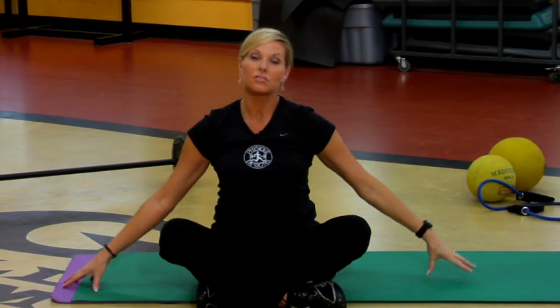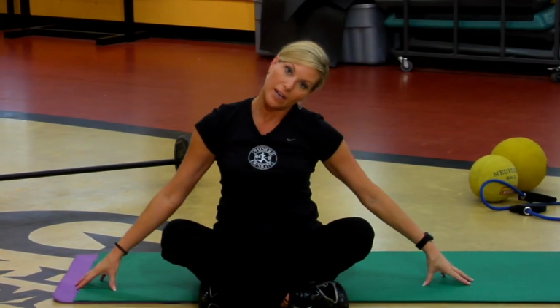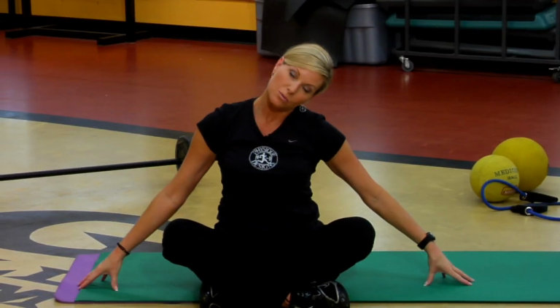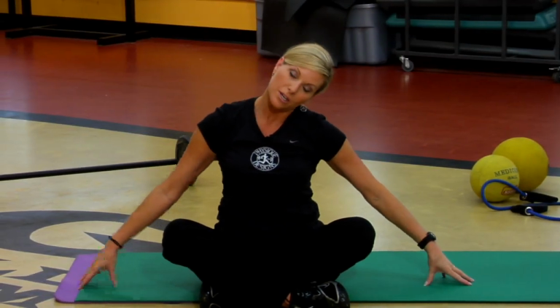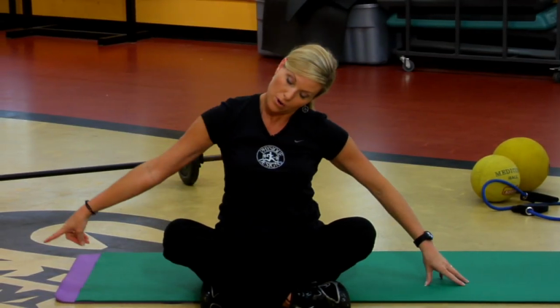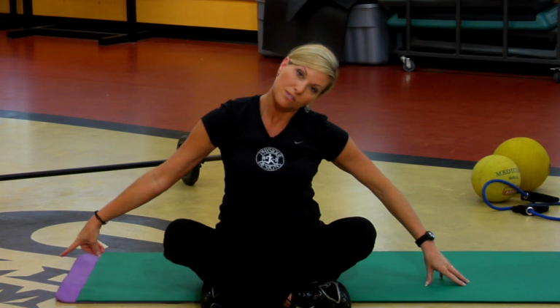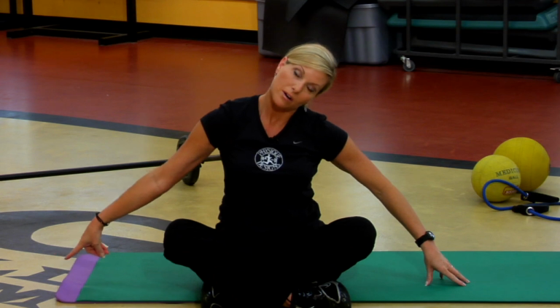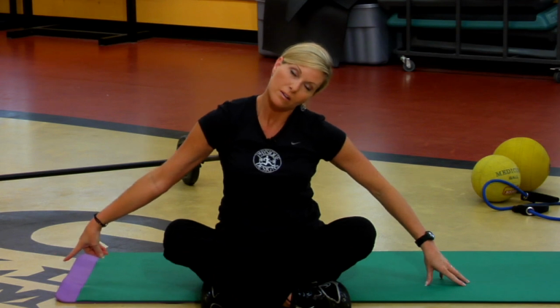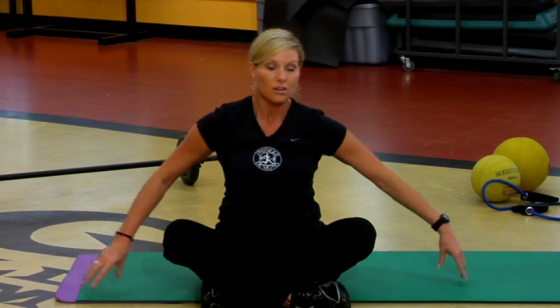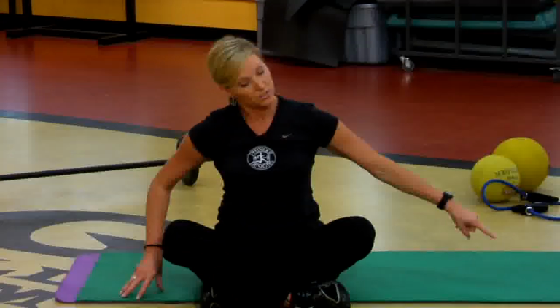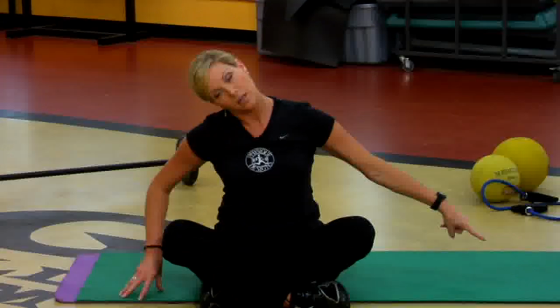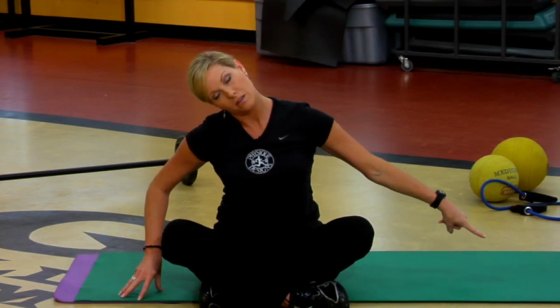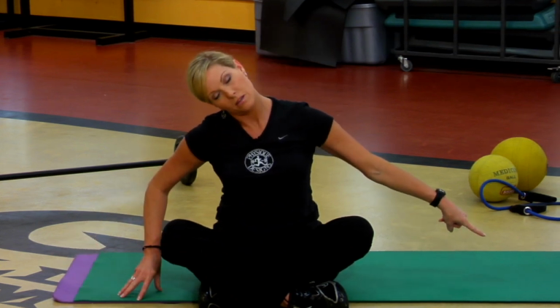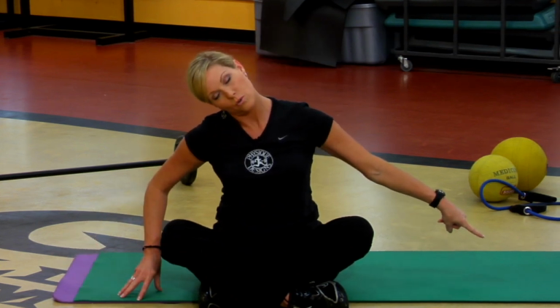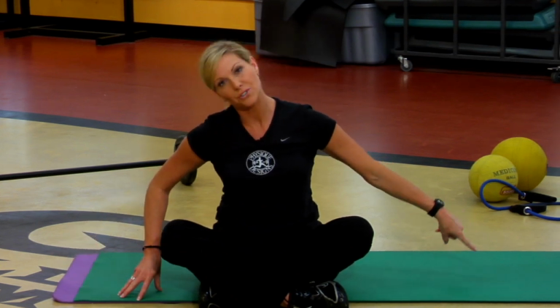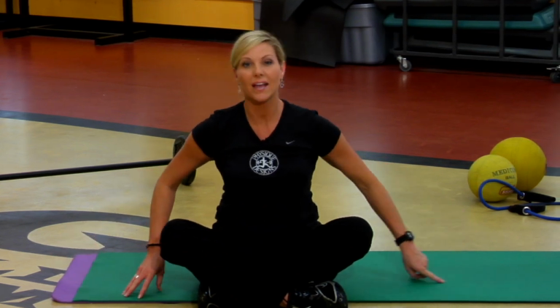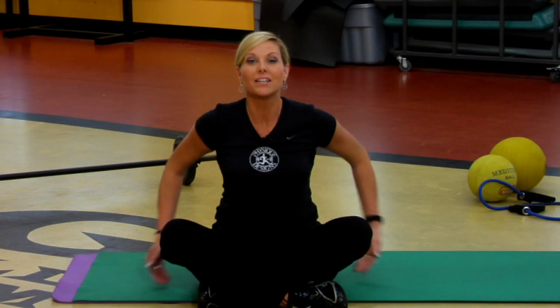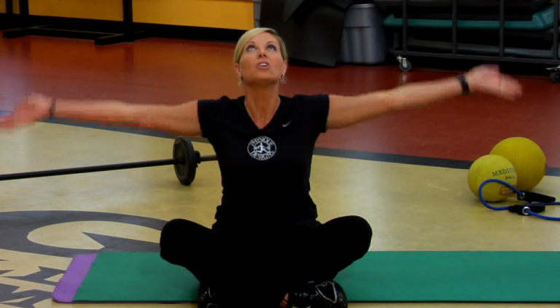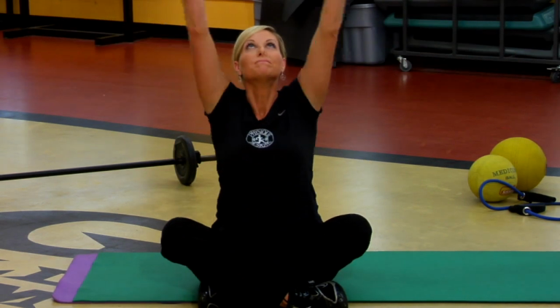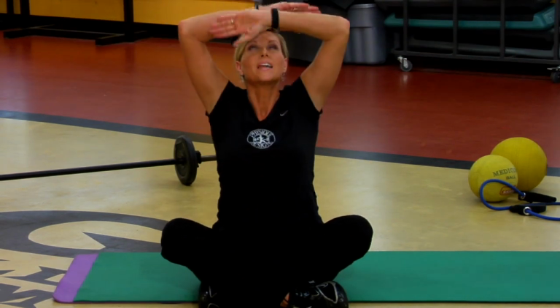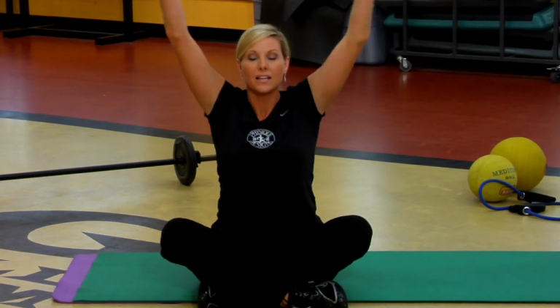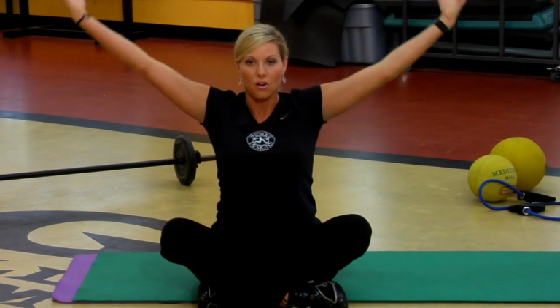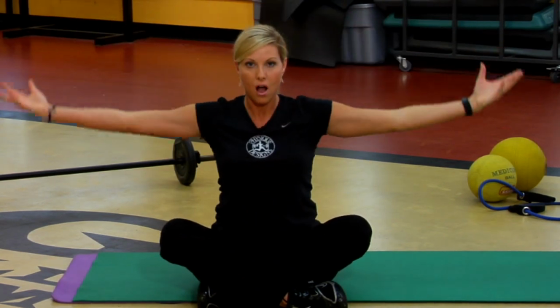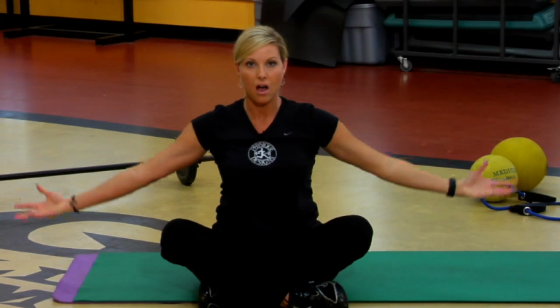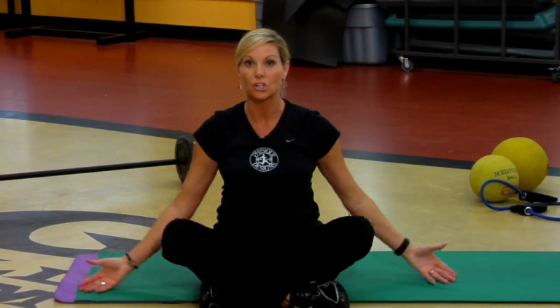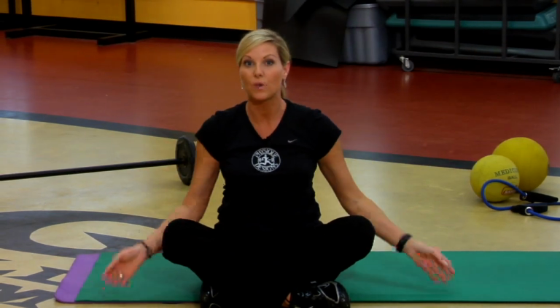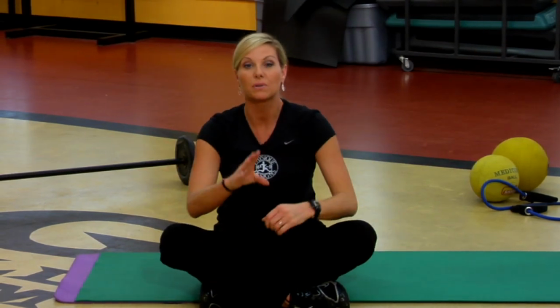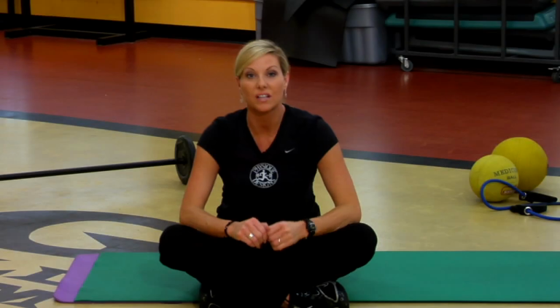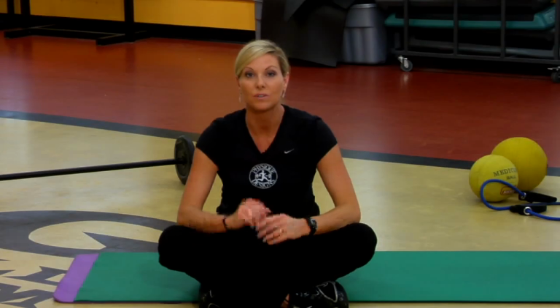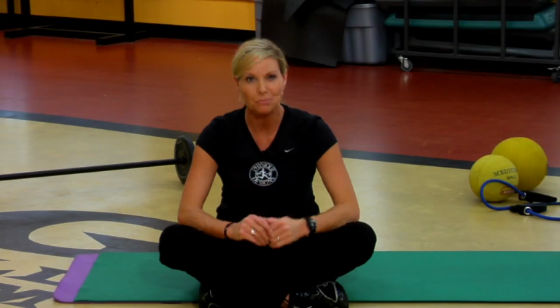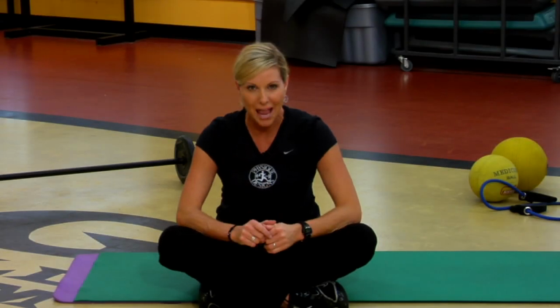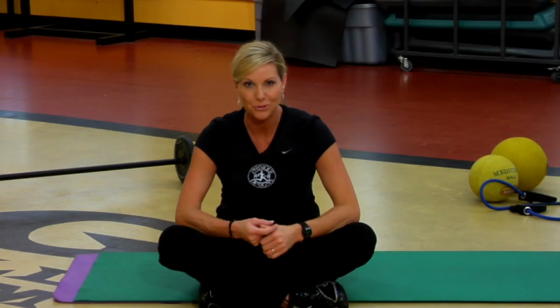Let's stretch the neck. You just want to go here, point the opposite finger, and go to the other side. Great stretch for the neck — inhale and exhale. And that's a great way to end a Pilates class with flexibility and cool down.